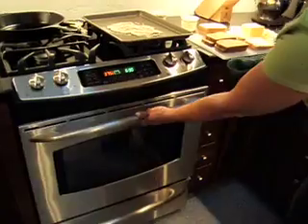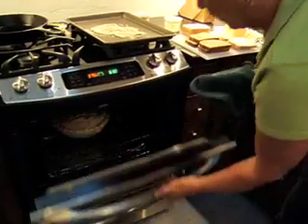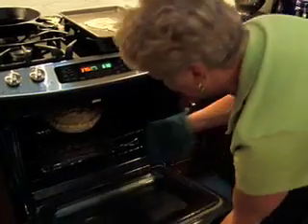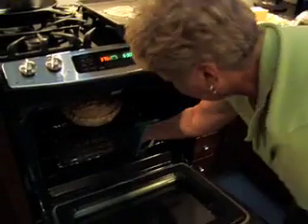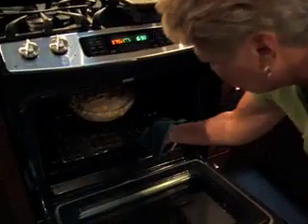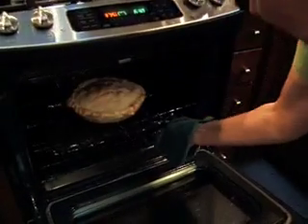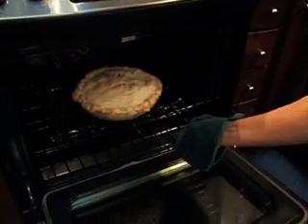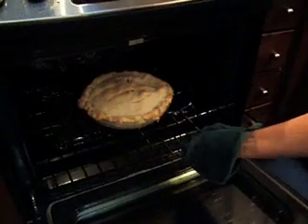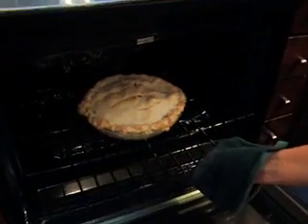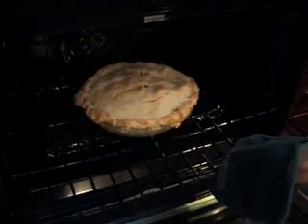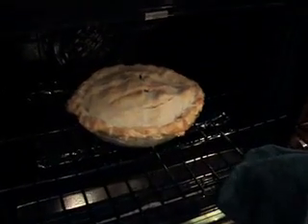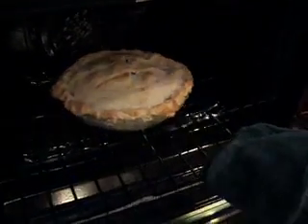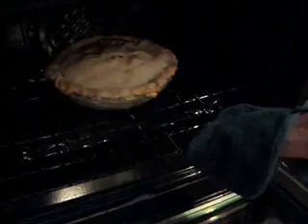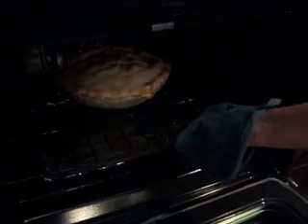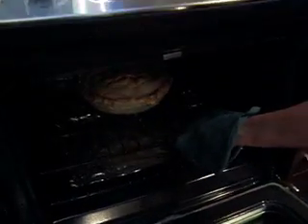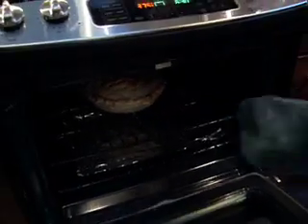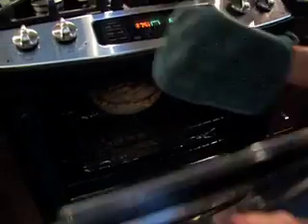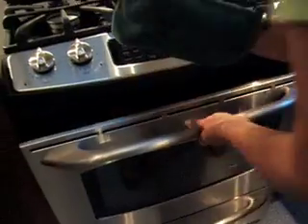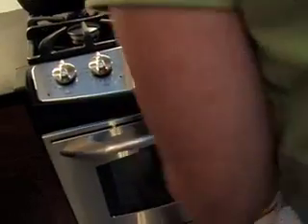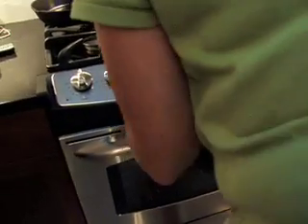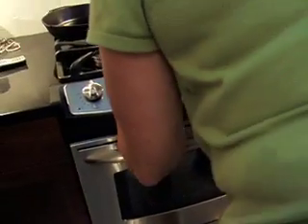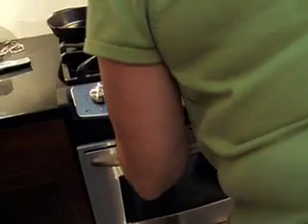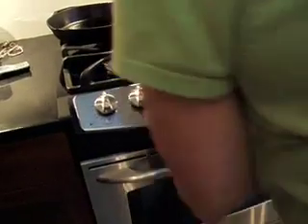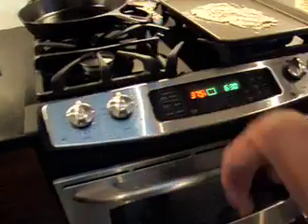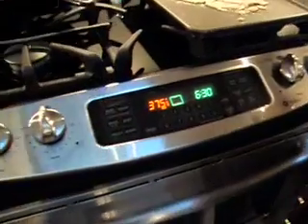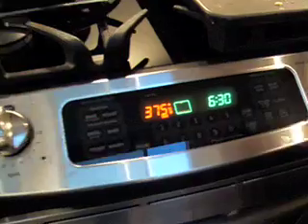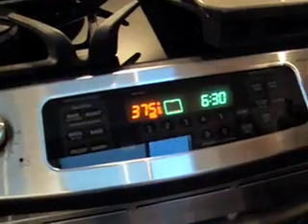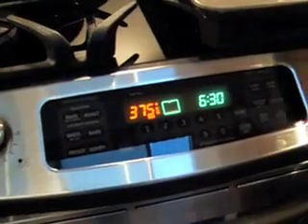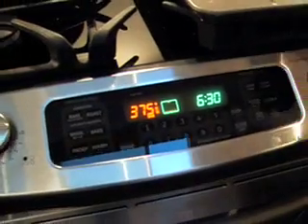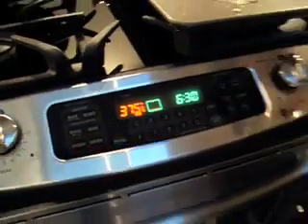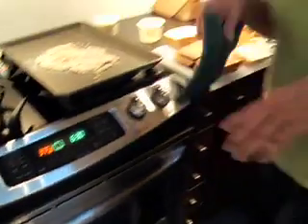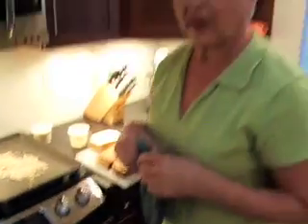I'm going to check the pie here. Yep, it's starting to get brown — see around the edges there. We'll put it back in. Put the oven down to 375 and we'll continue to cook here. We'll check it again in a half hour.